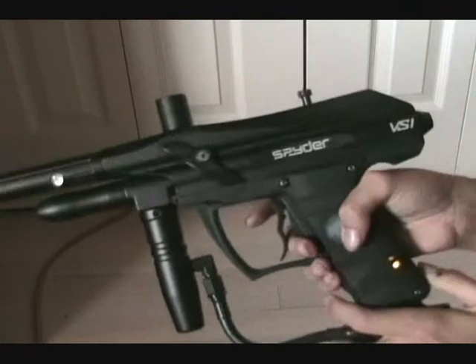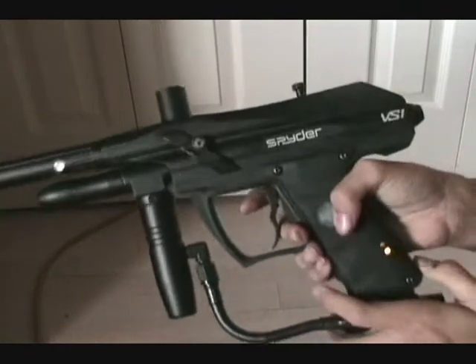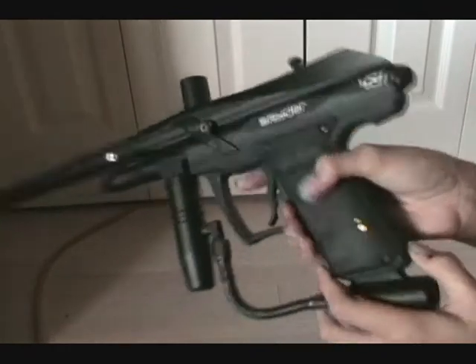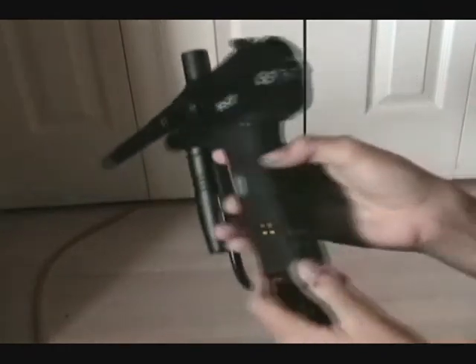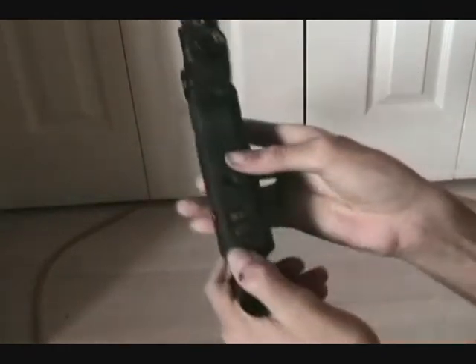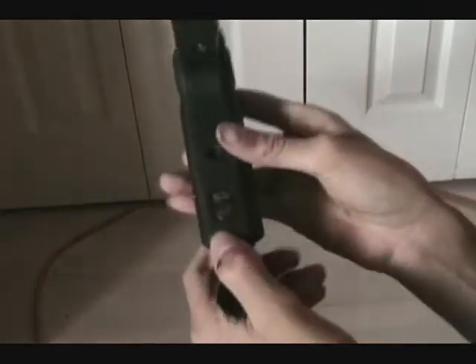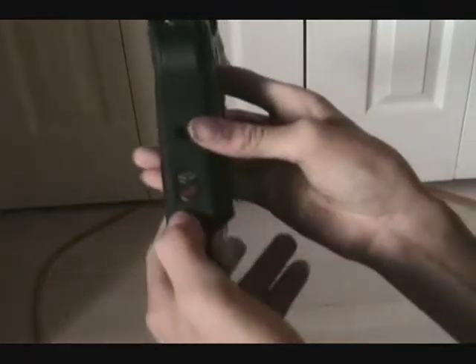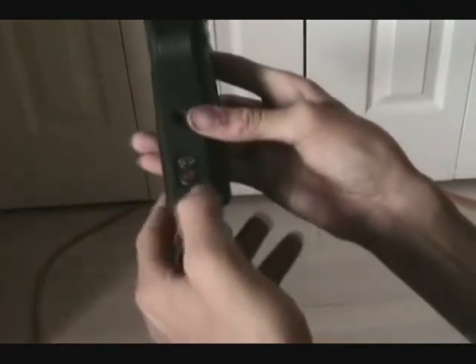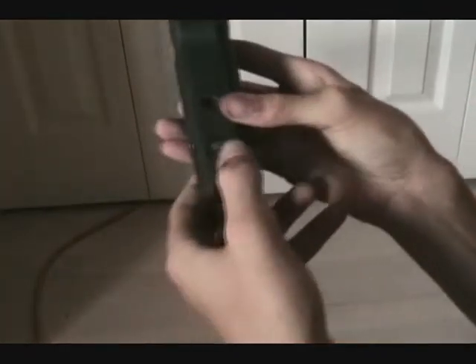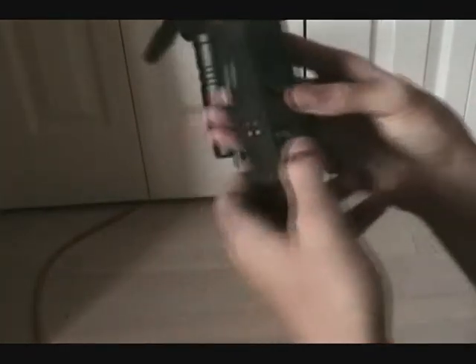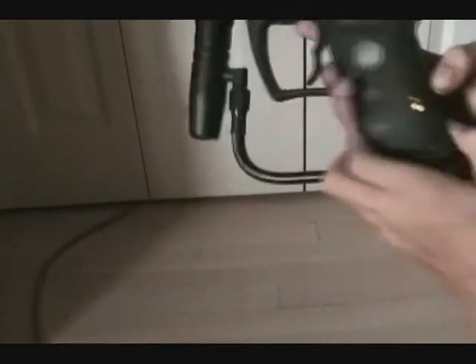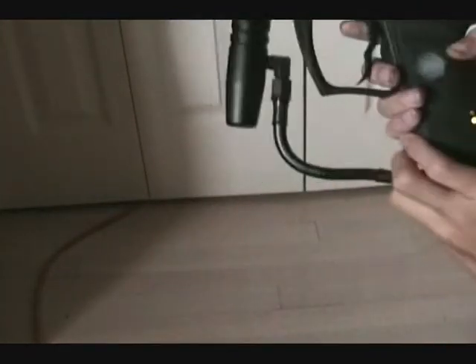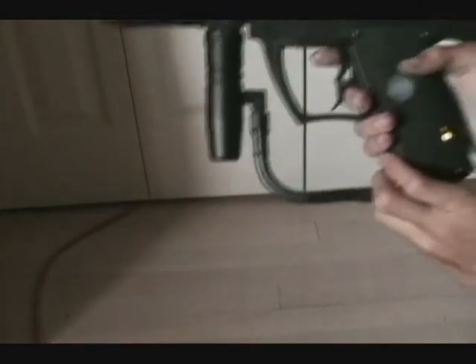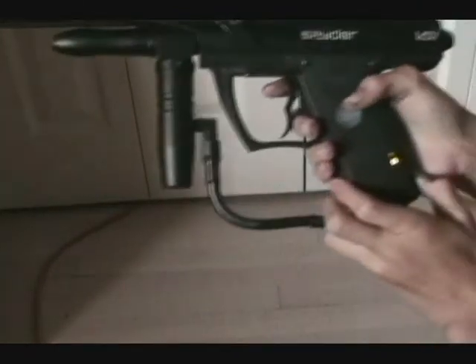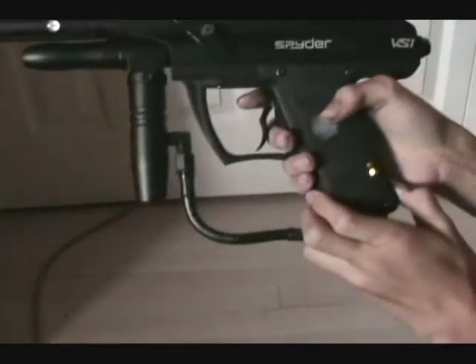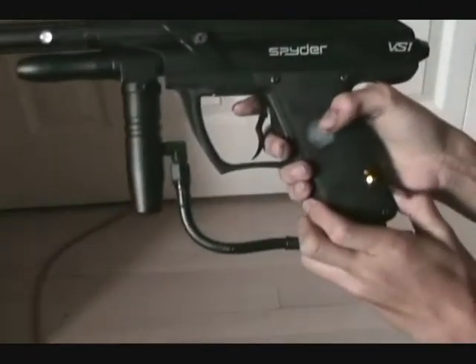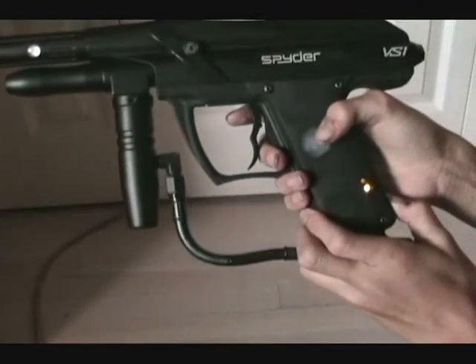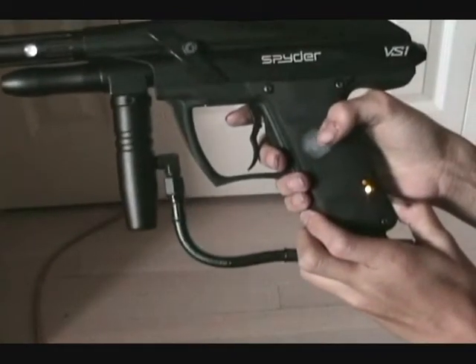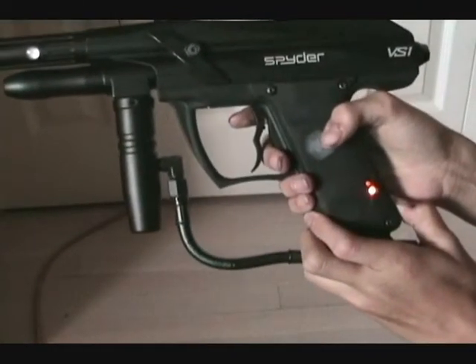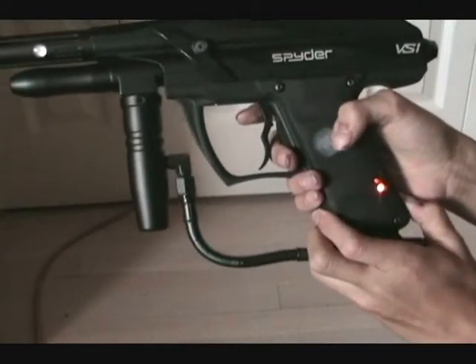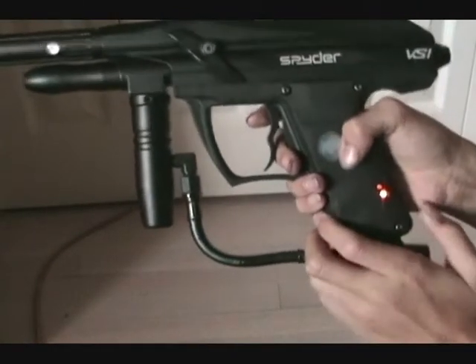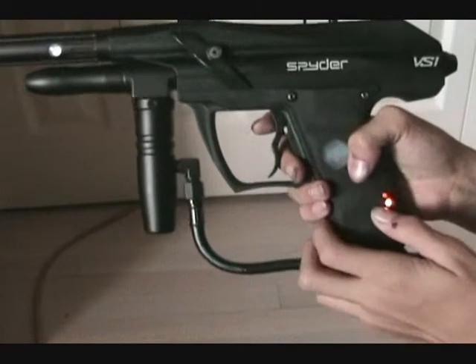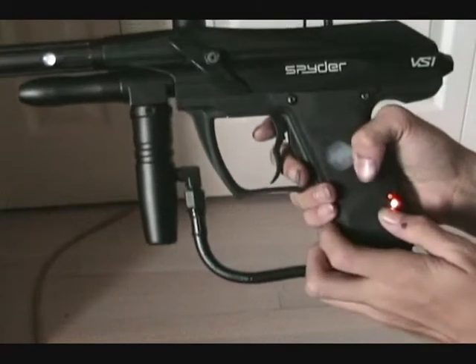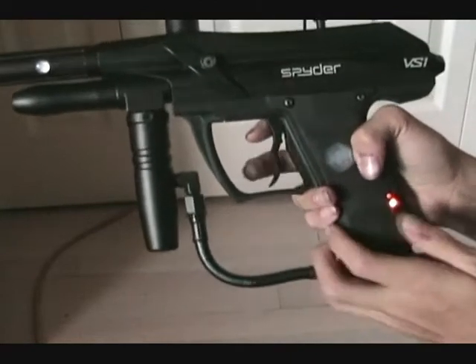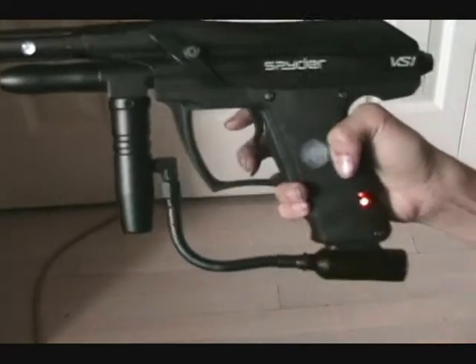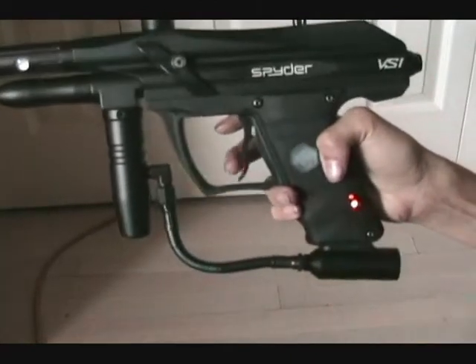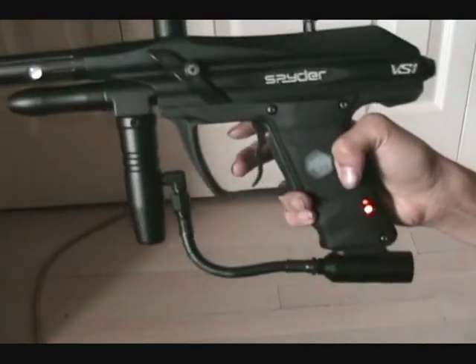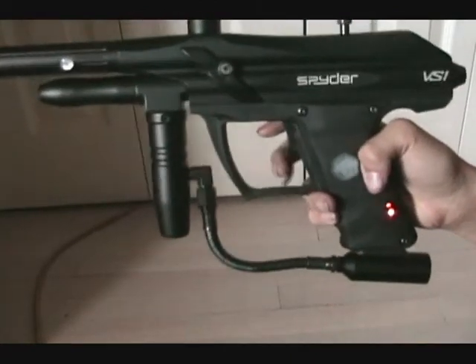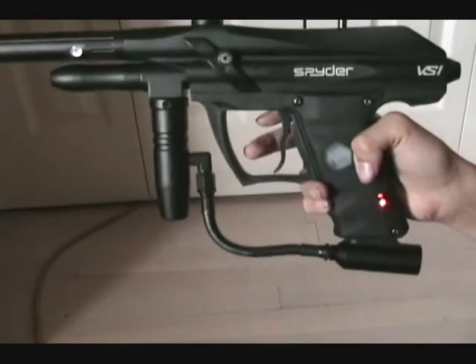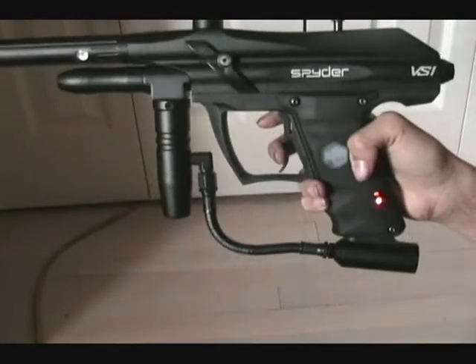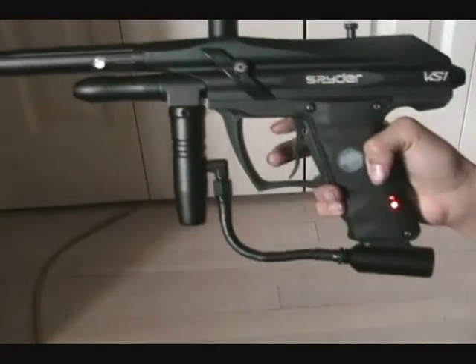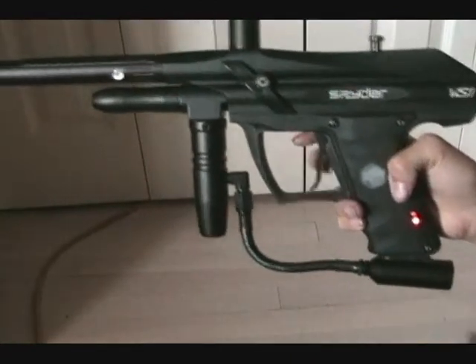If you hold this bottom button right here for about four seconds, it goes to three-burst mode.